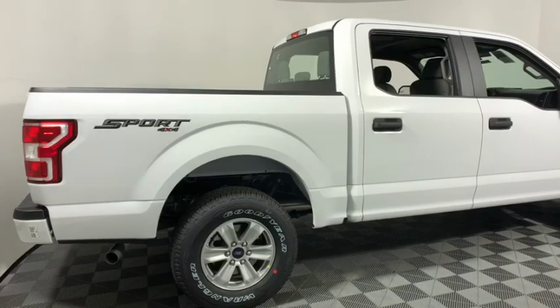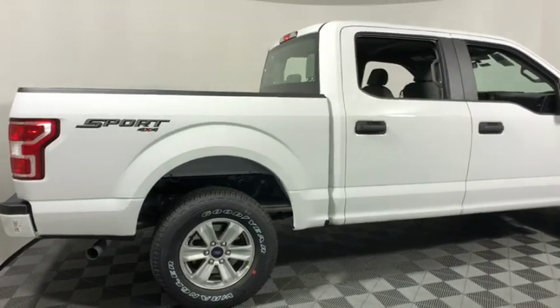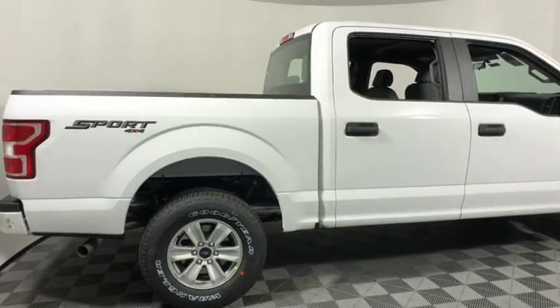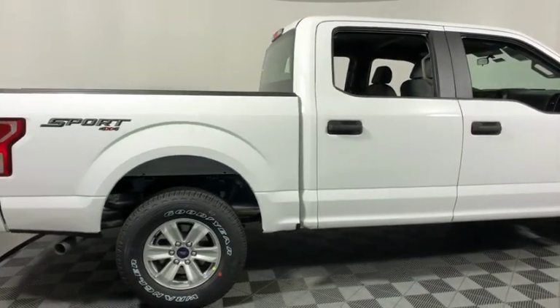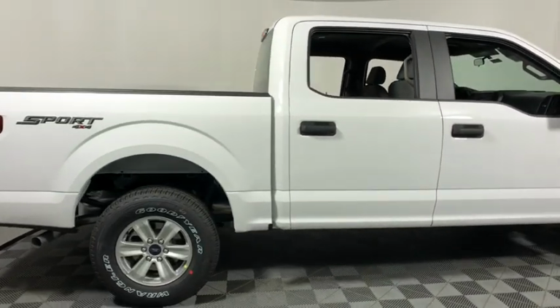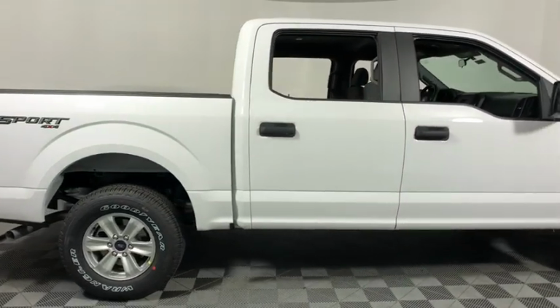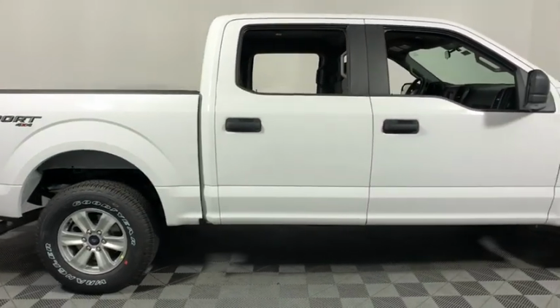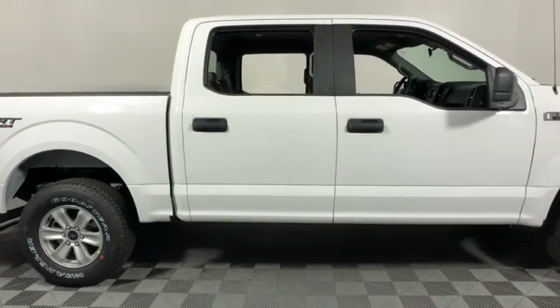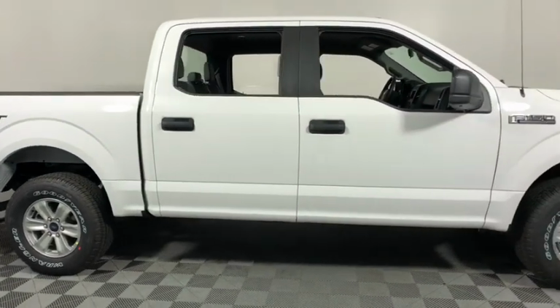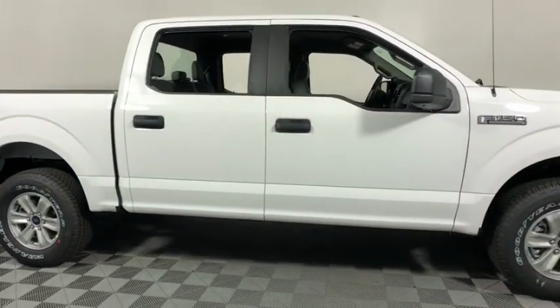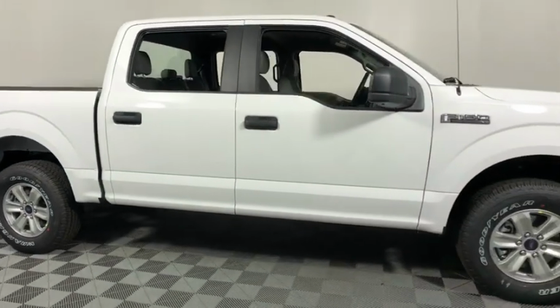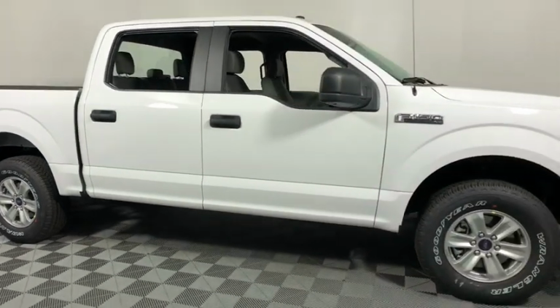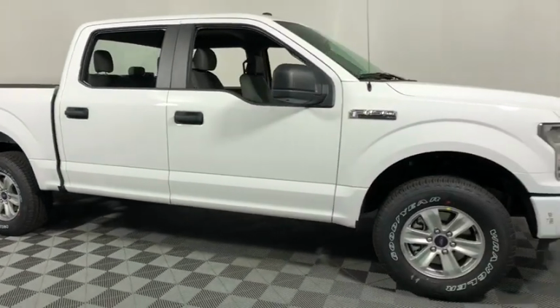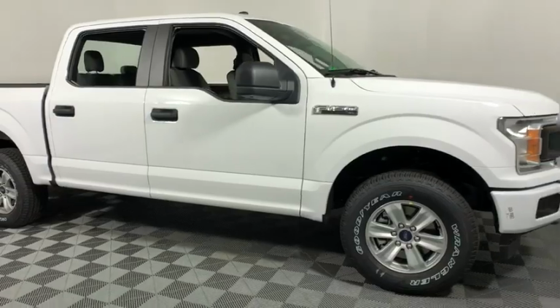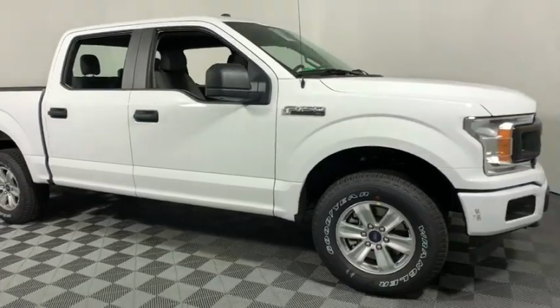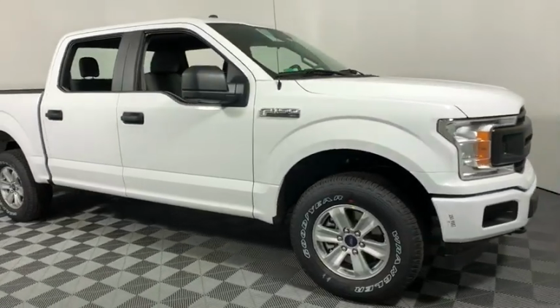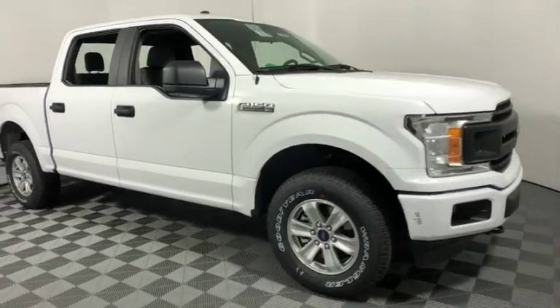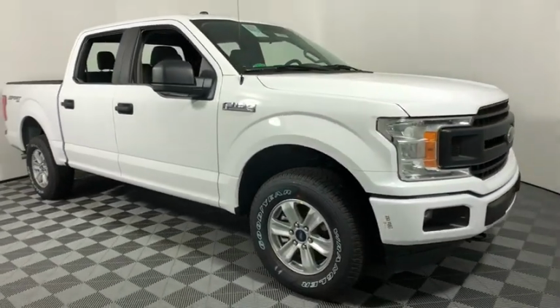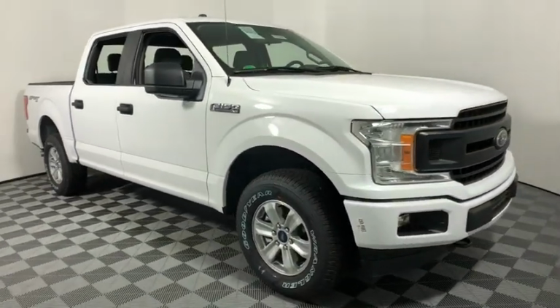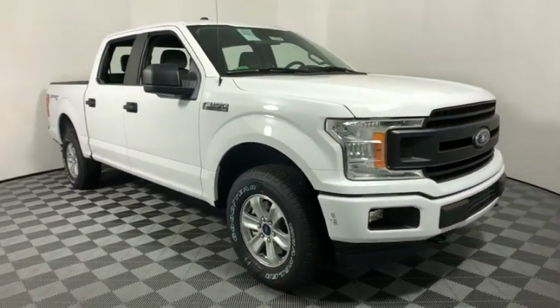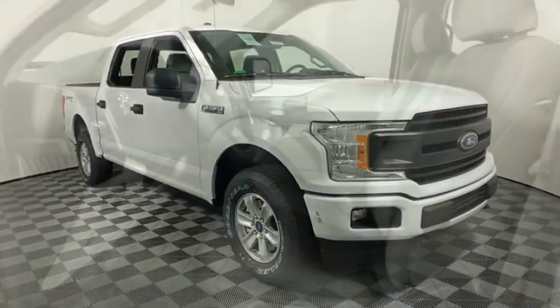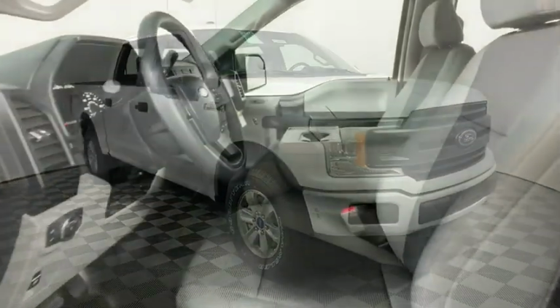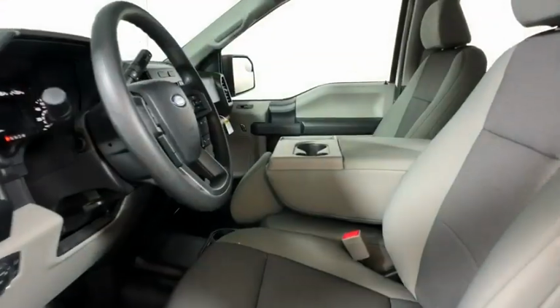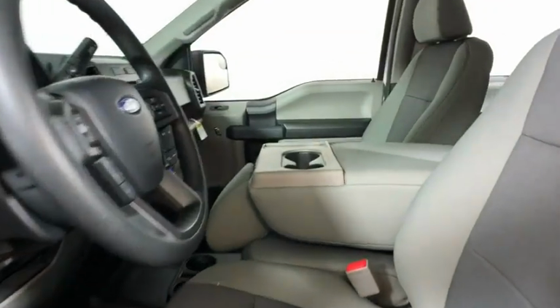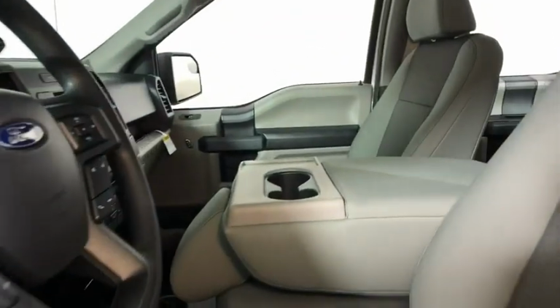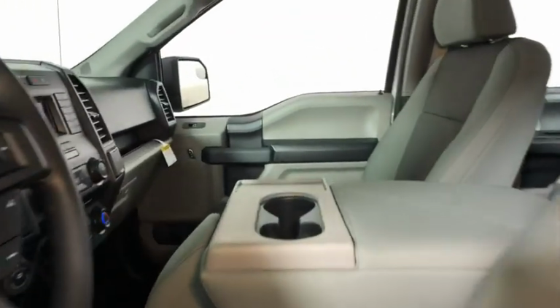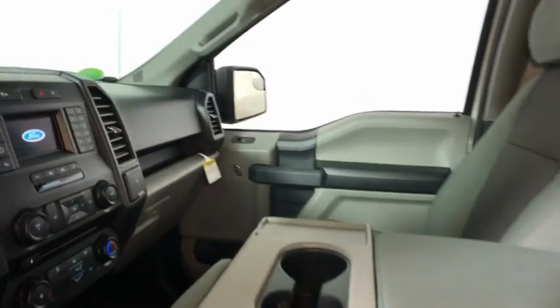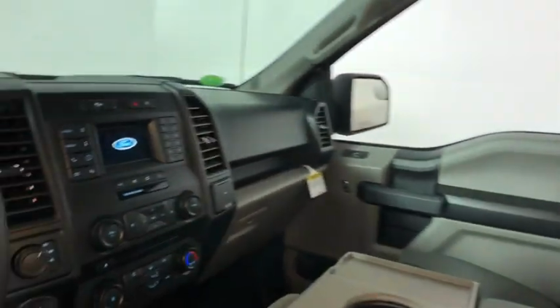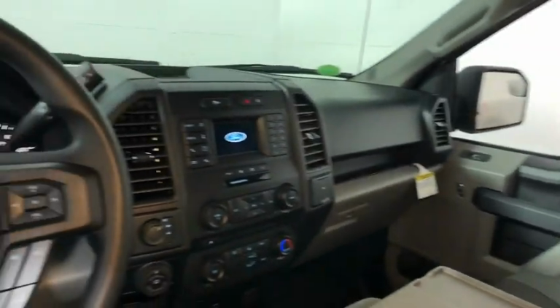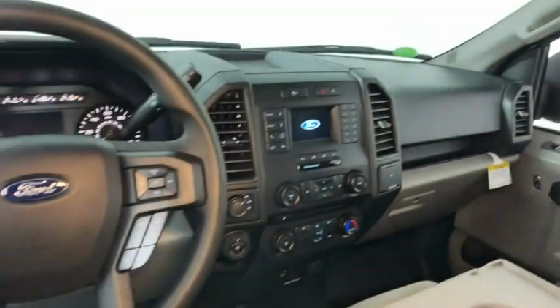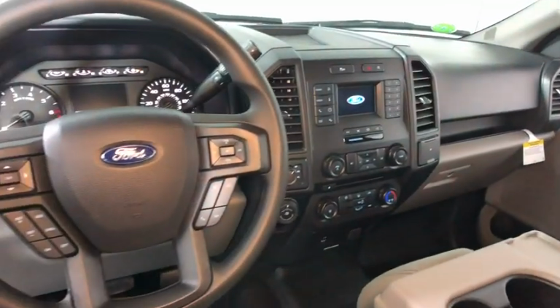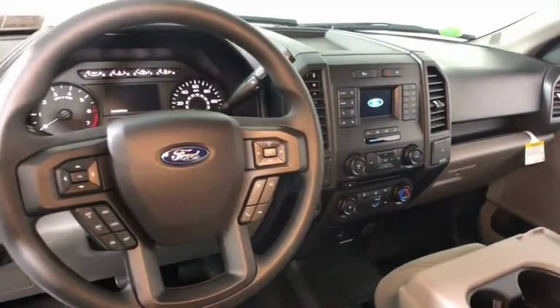The 2018 Ford F-150. A Ford F-150 knows how to handle any situation. It's built to follow orders. No whining. This vehicle has less than 100 miles.